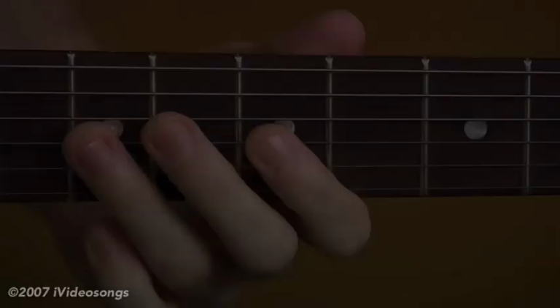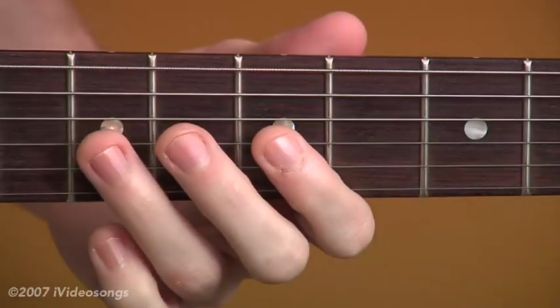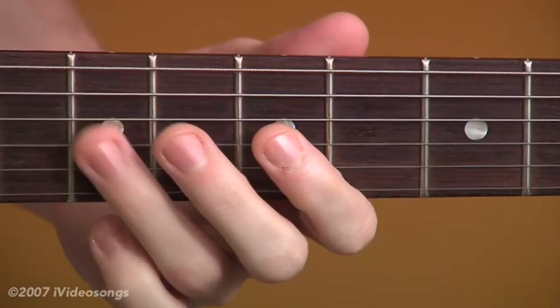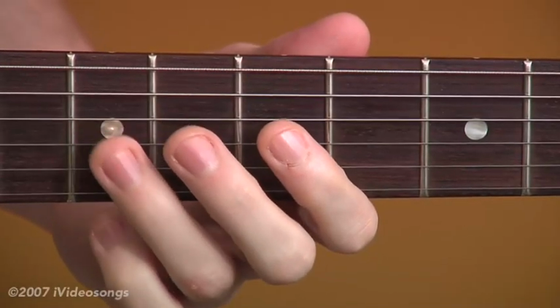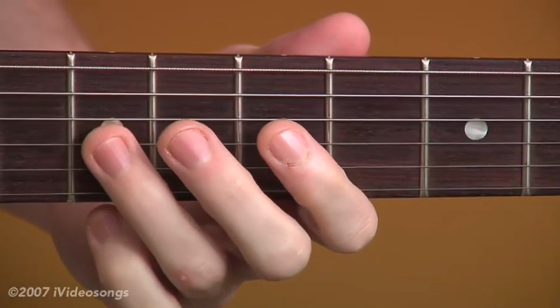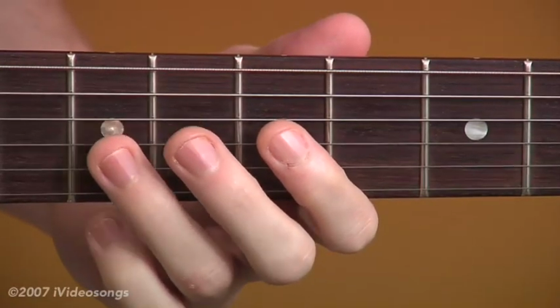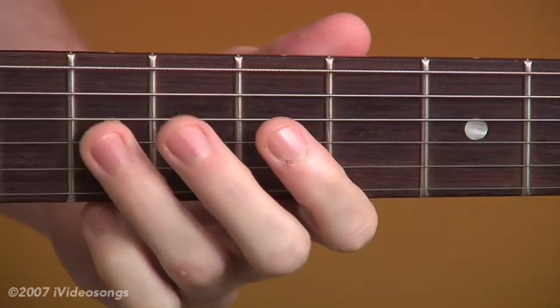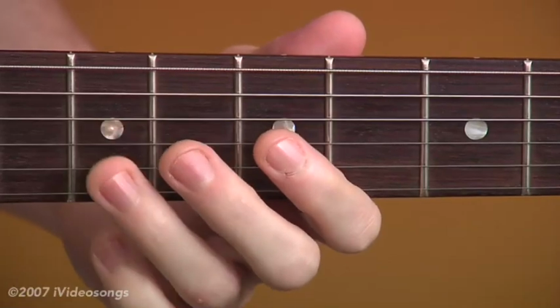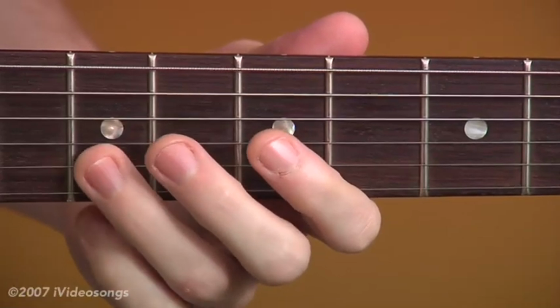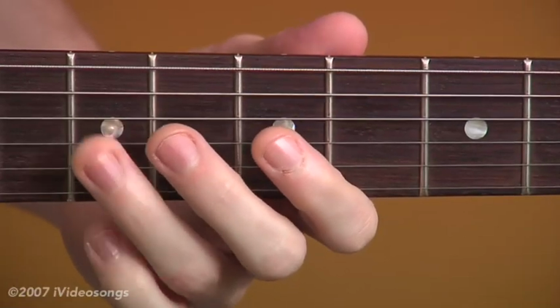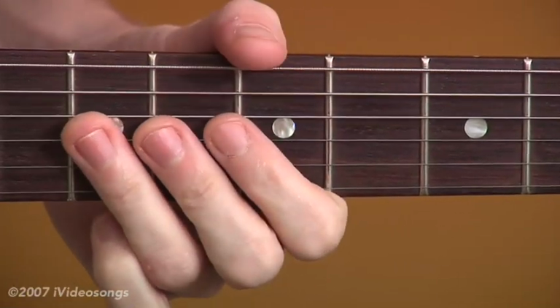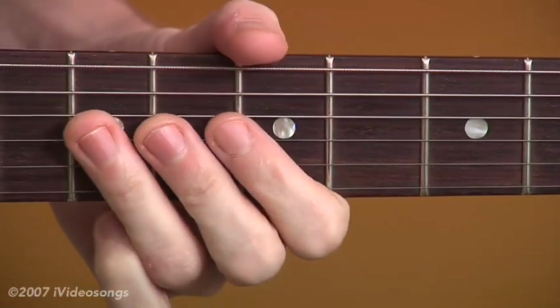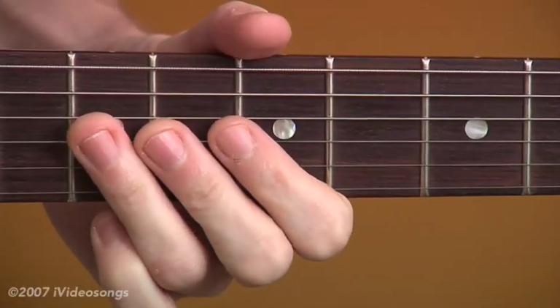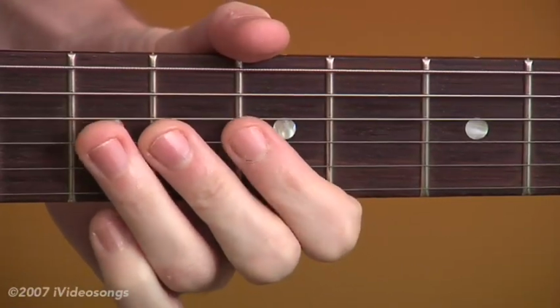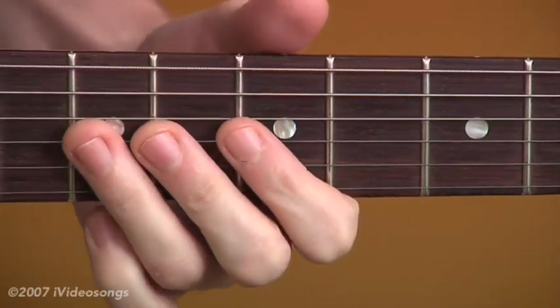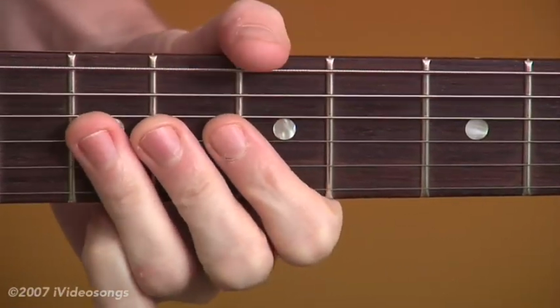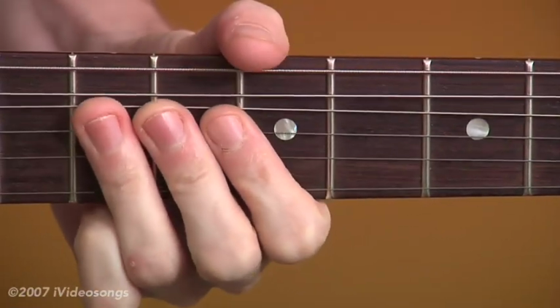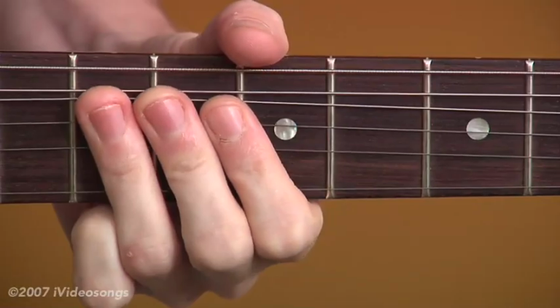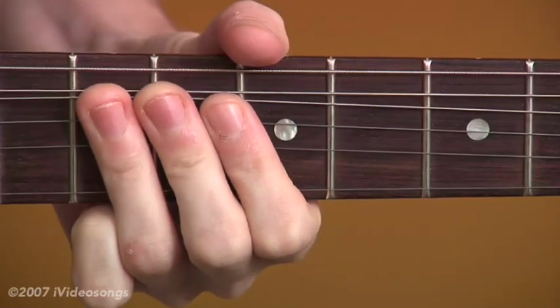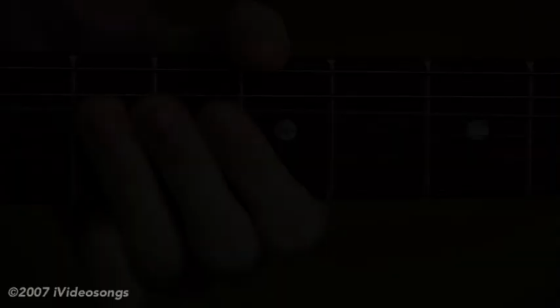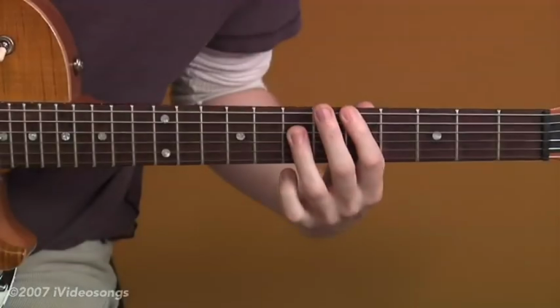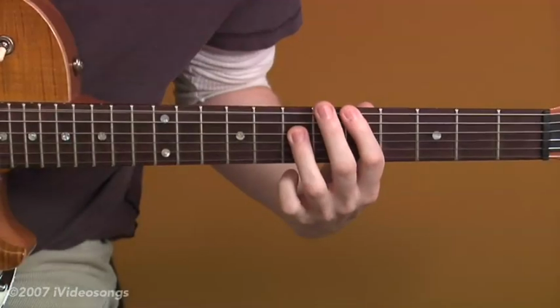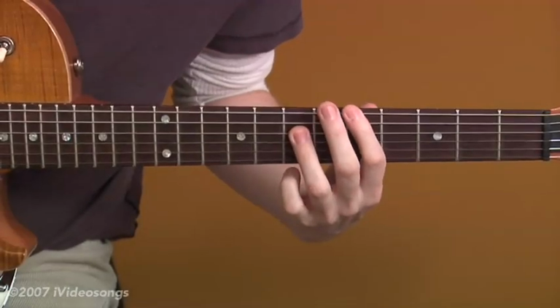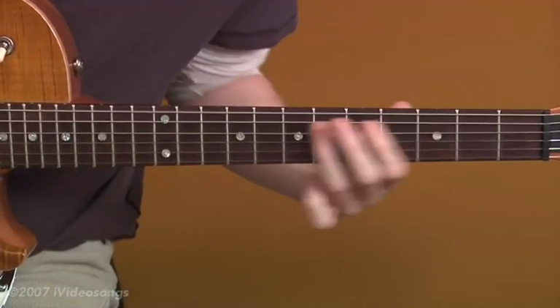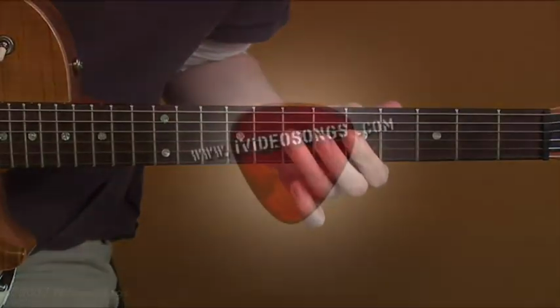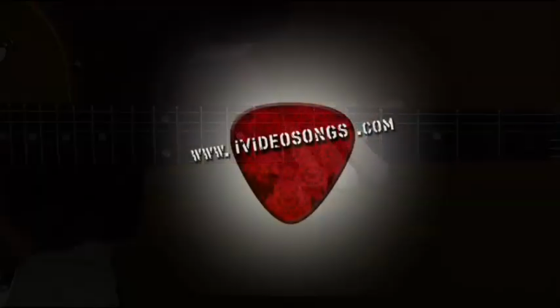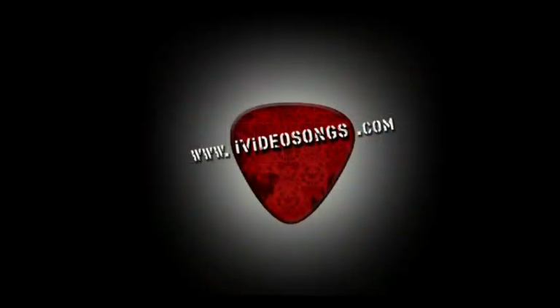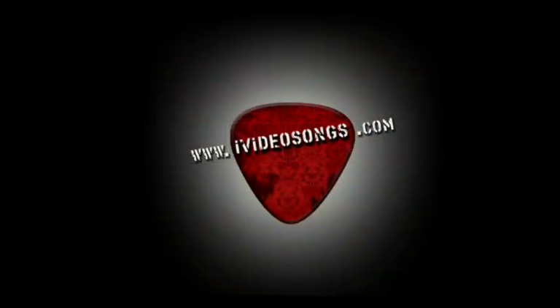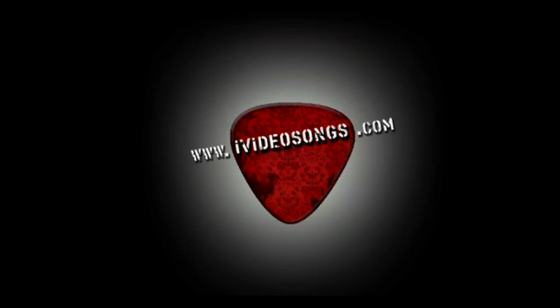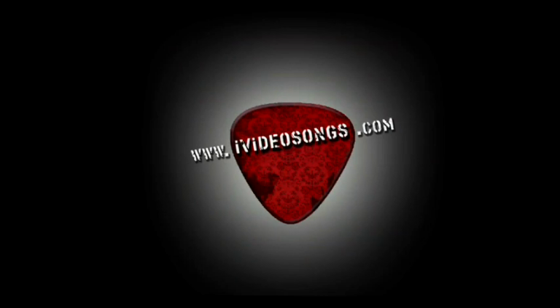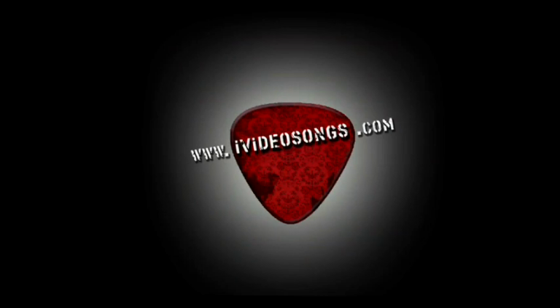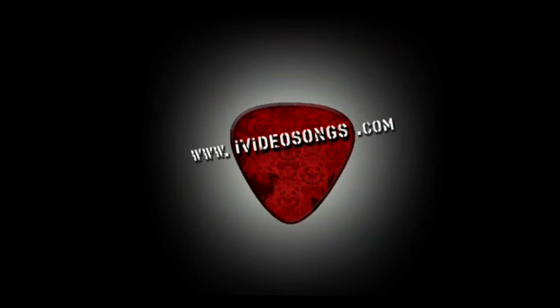Place your 3rd finger on the 7th fret here on the 3rd and the 2nd string, and you're going to bend both of those notes. Big Black Boots.